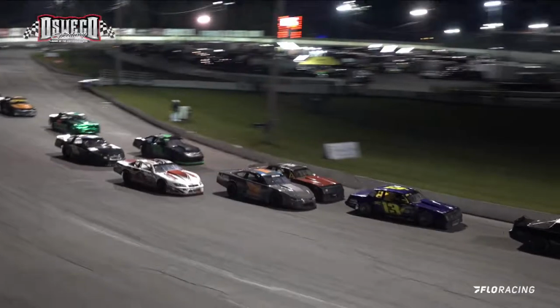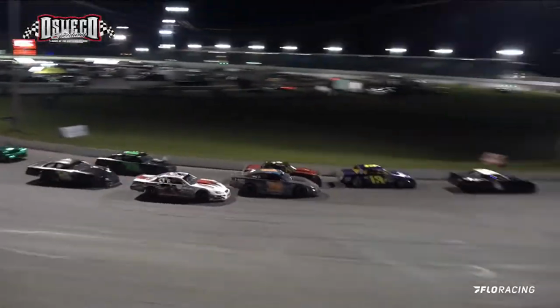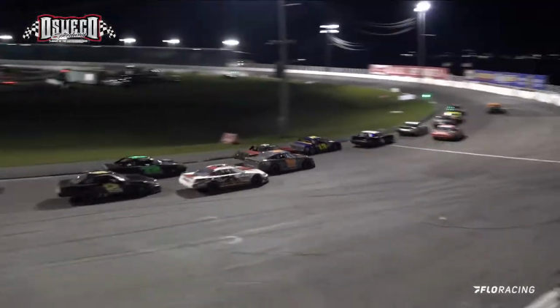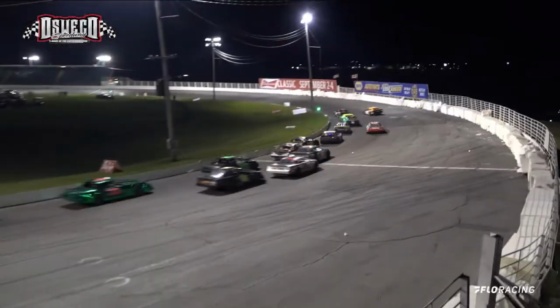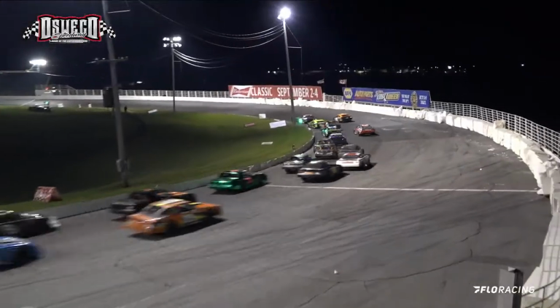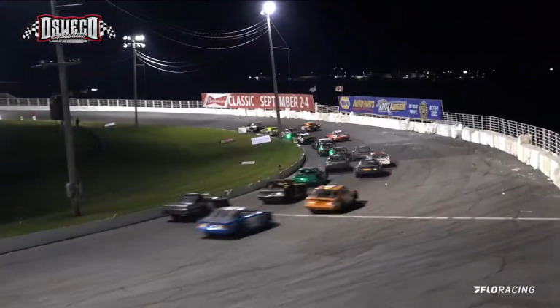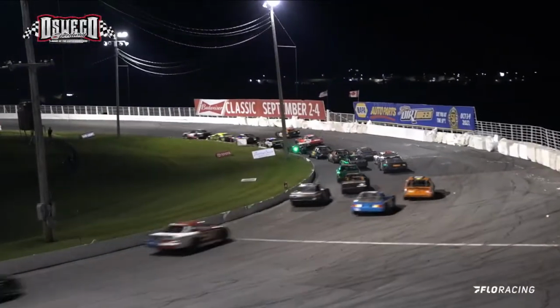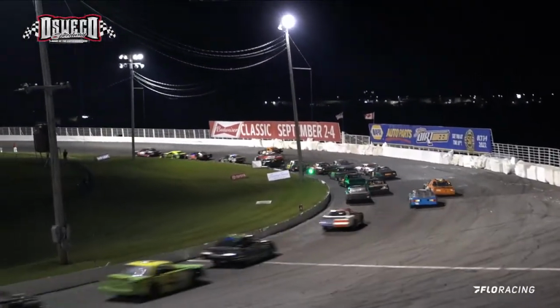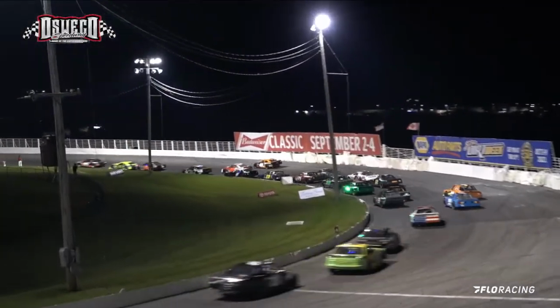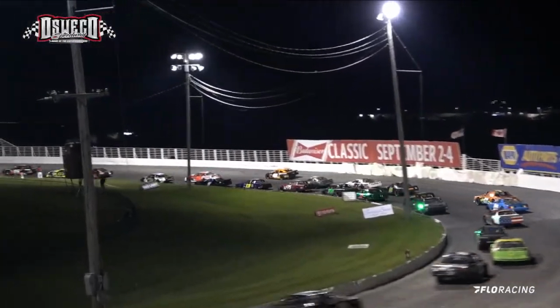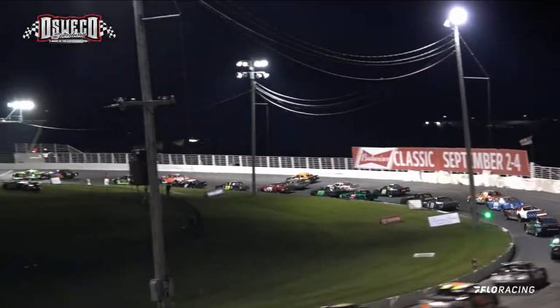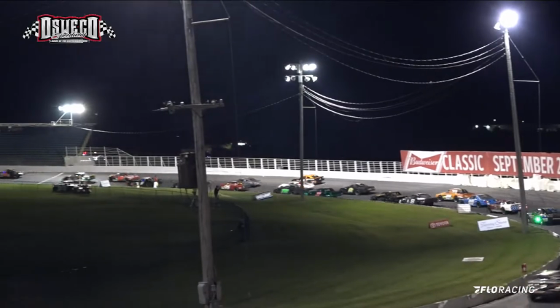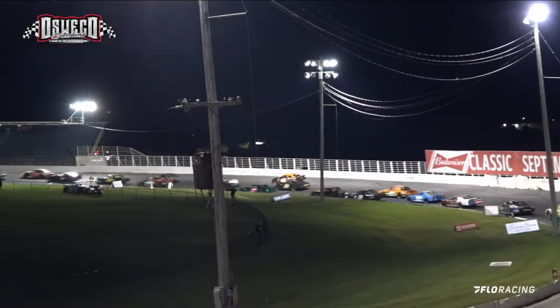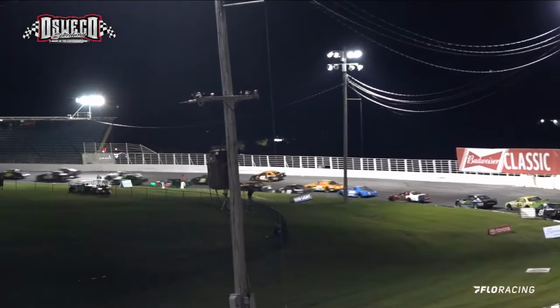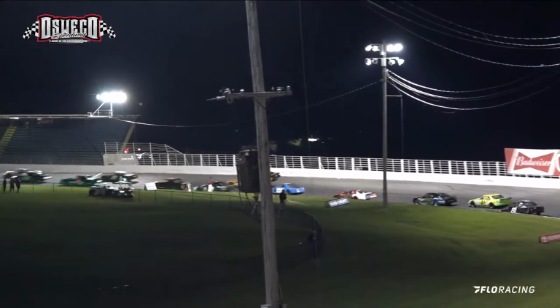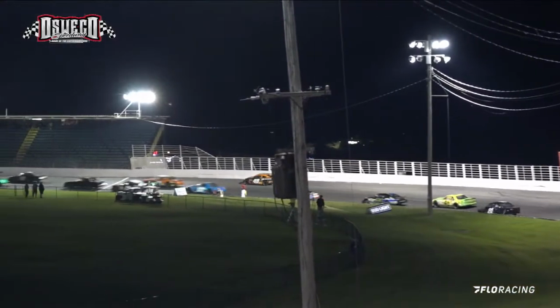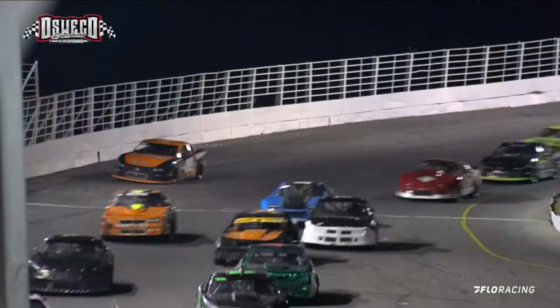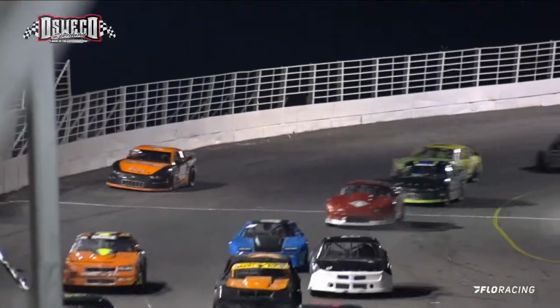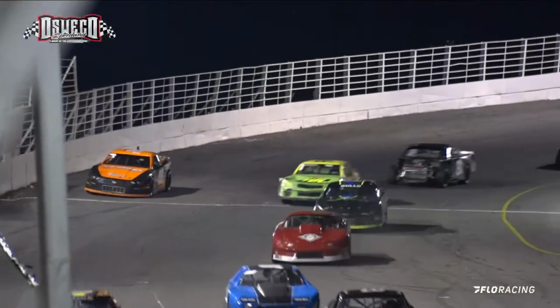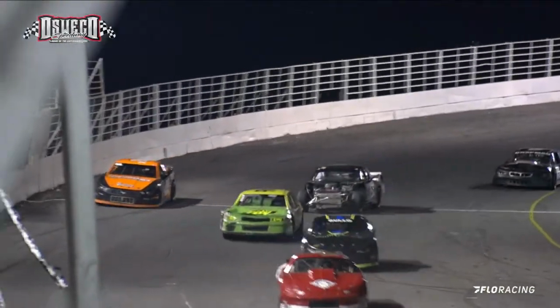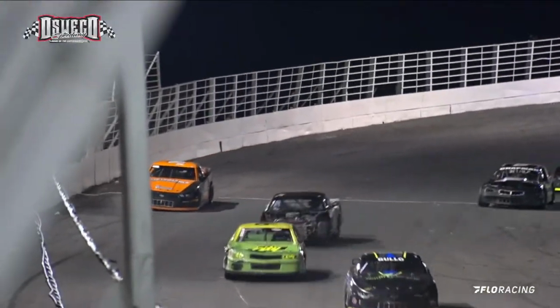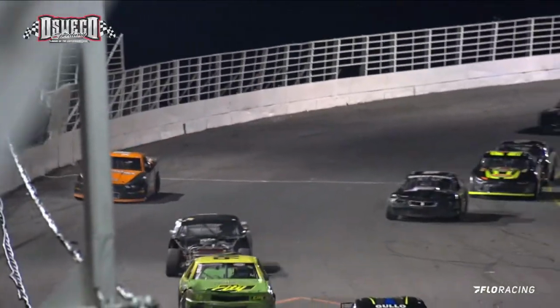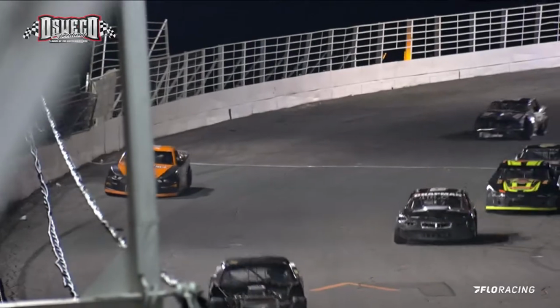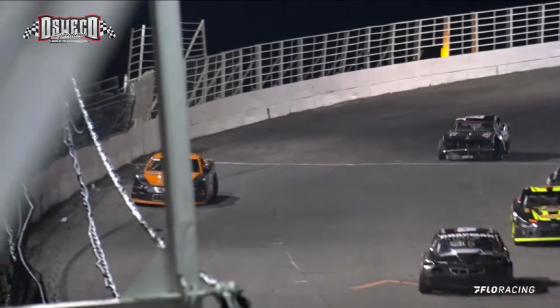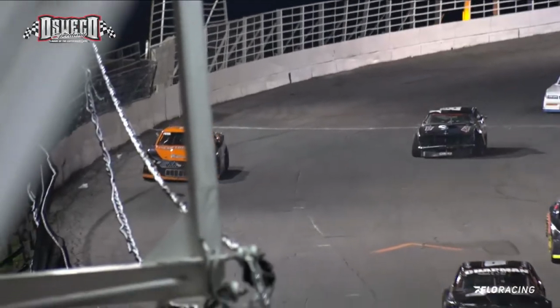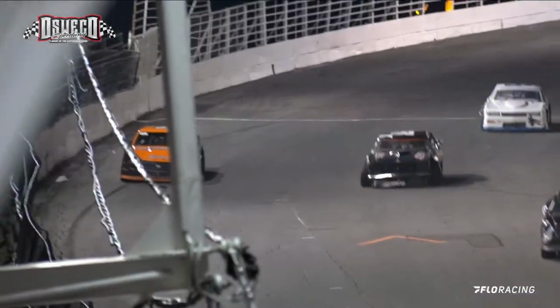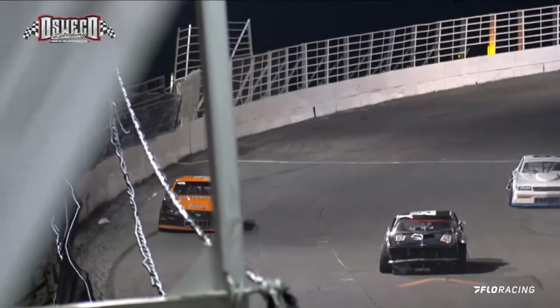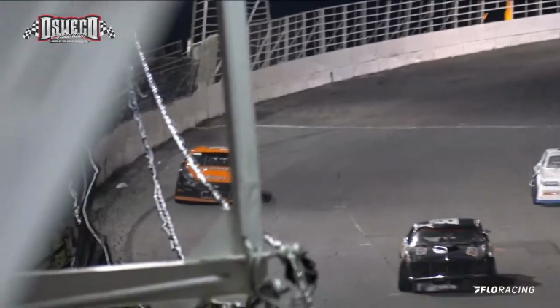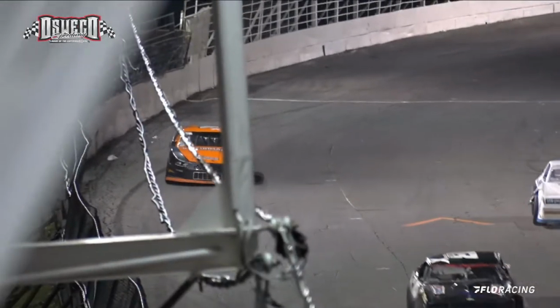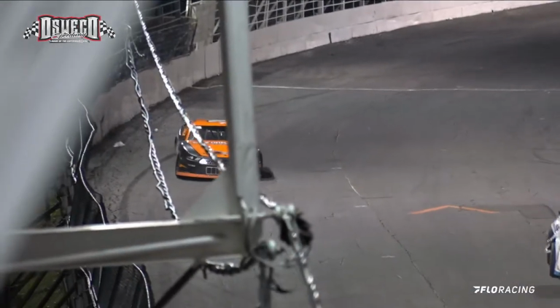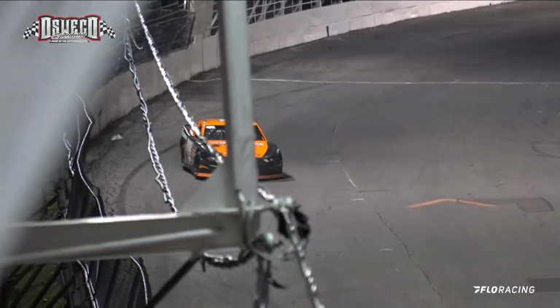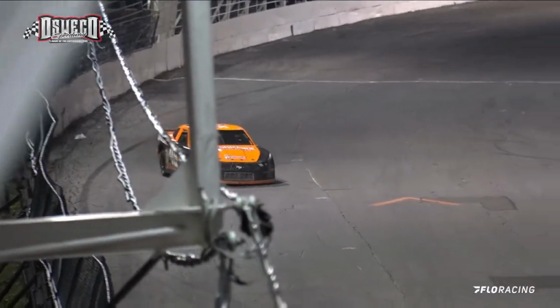Problem for Crispin! He slows going into turn 3. He has something wrong with that car. He rolls up the top side of the speedway. Hard break for Crispin in that 48, as it looks like he may have a flat tire perhaps on the left front of that machine. Caution on the speedway.